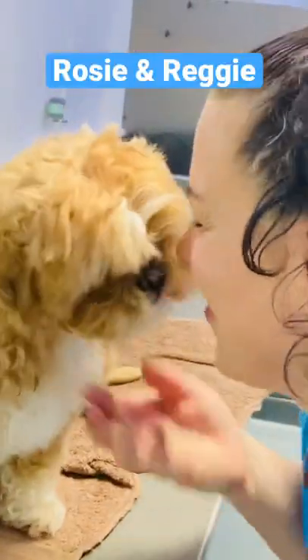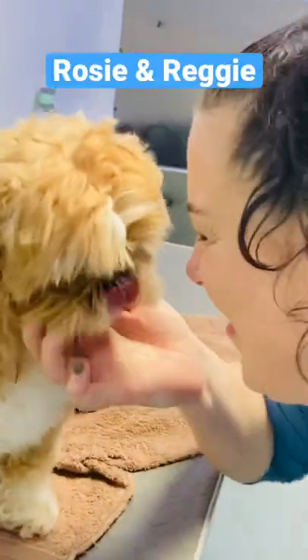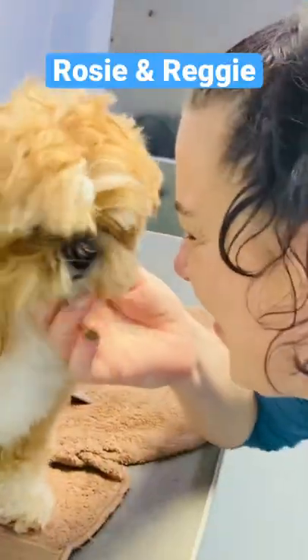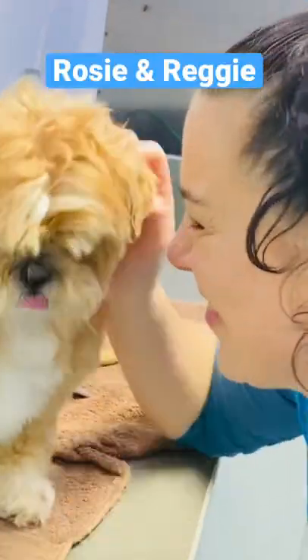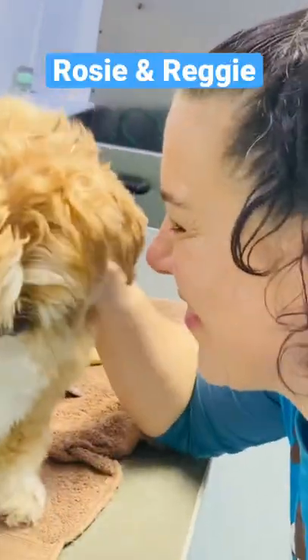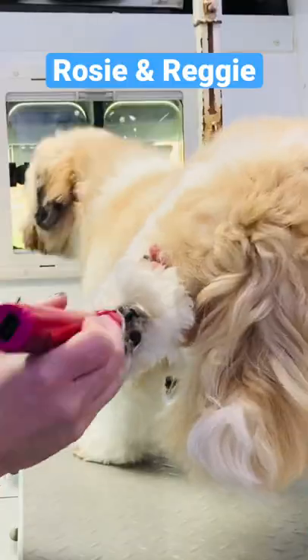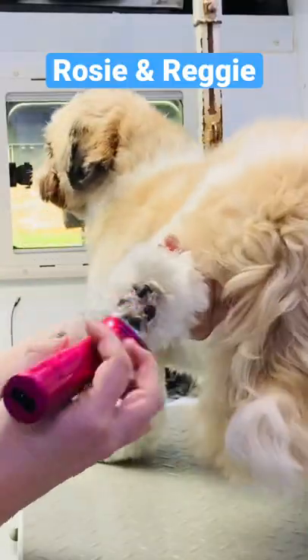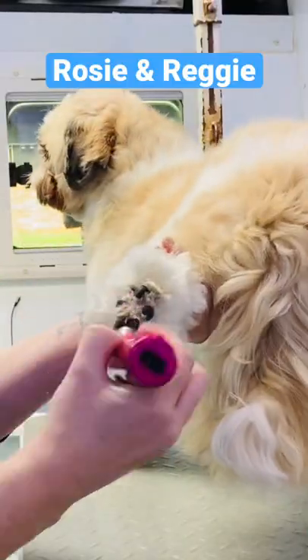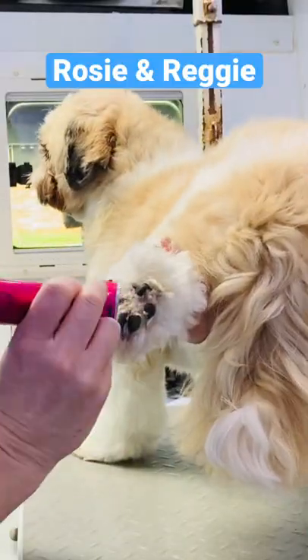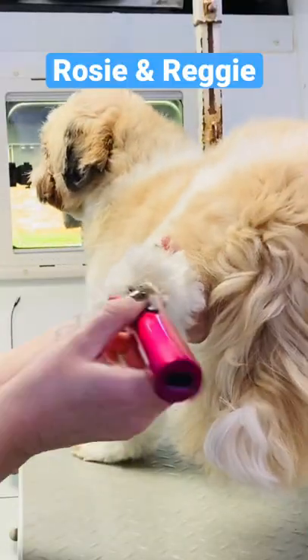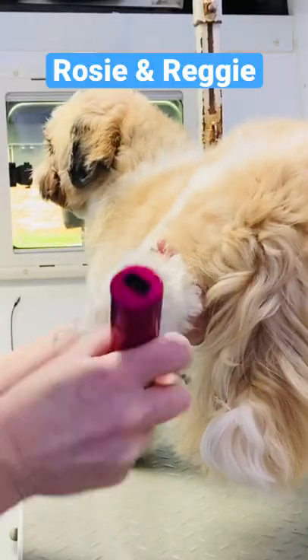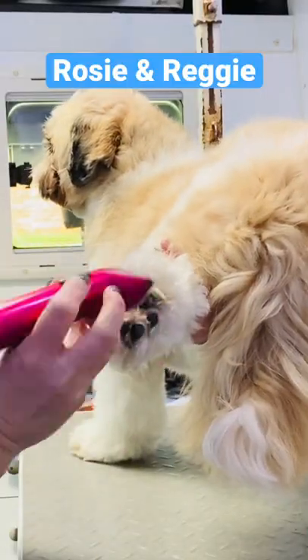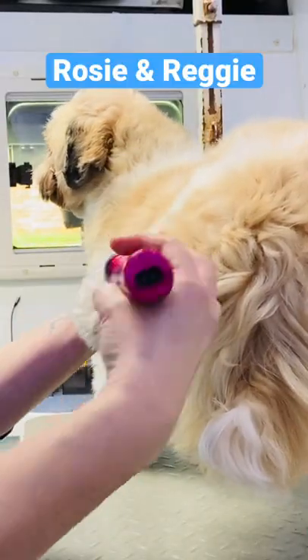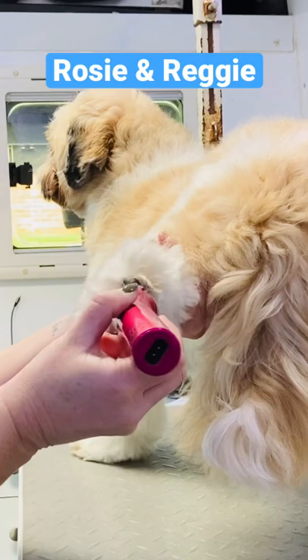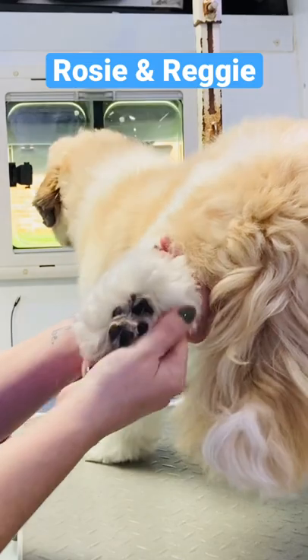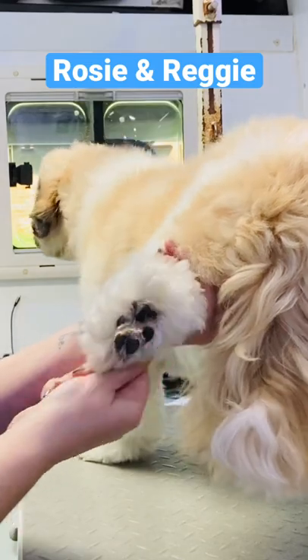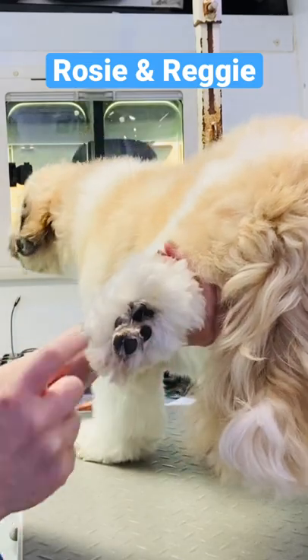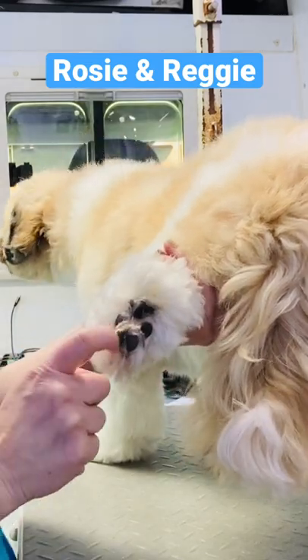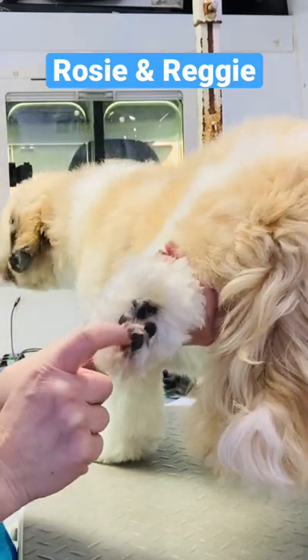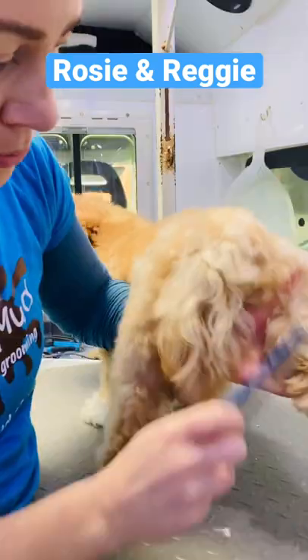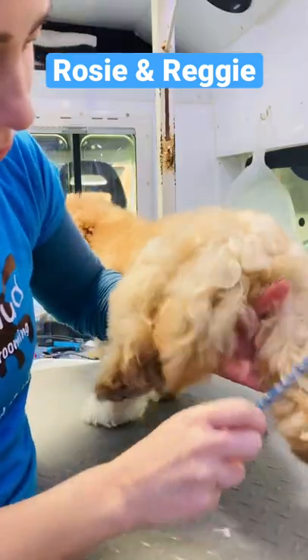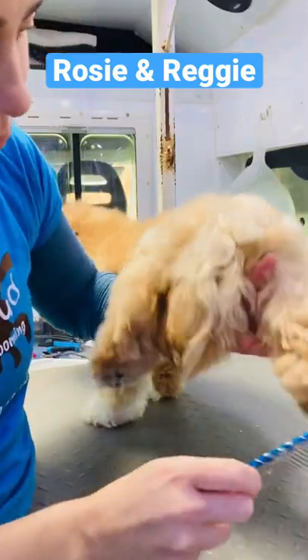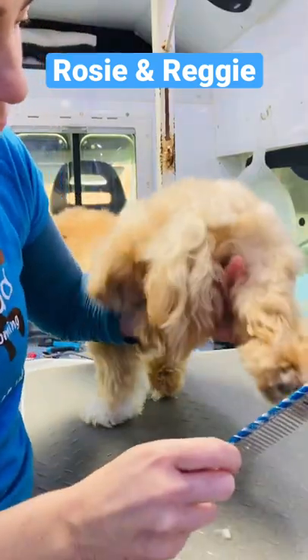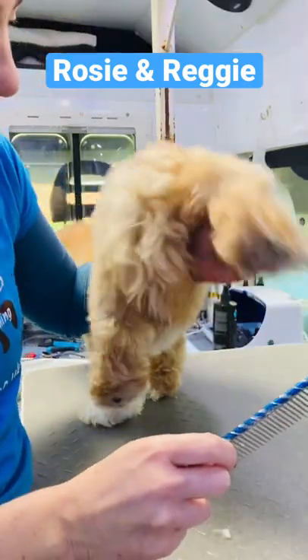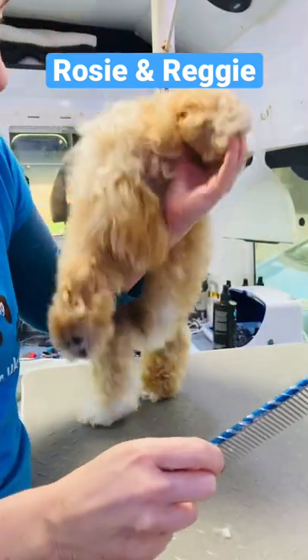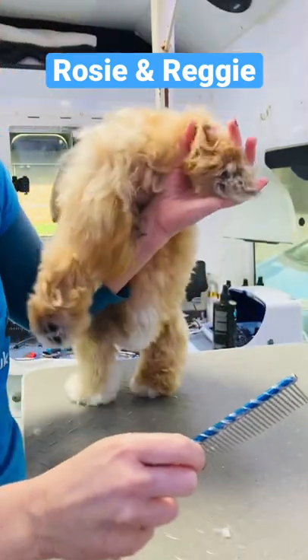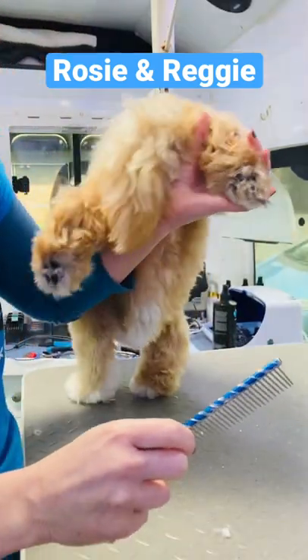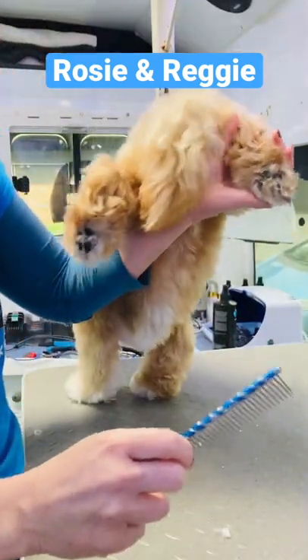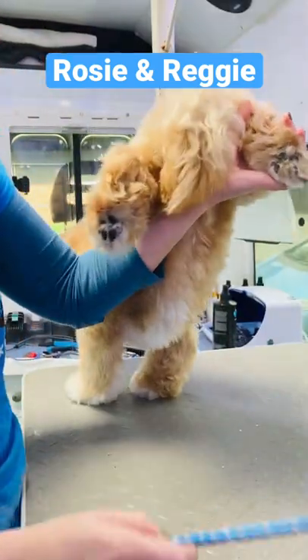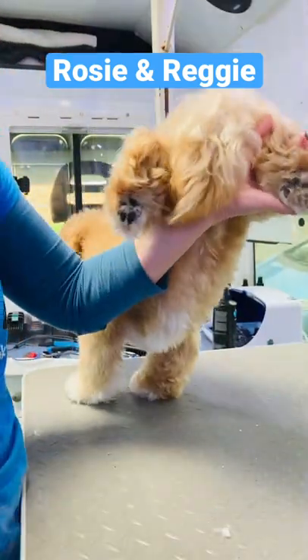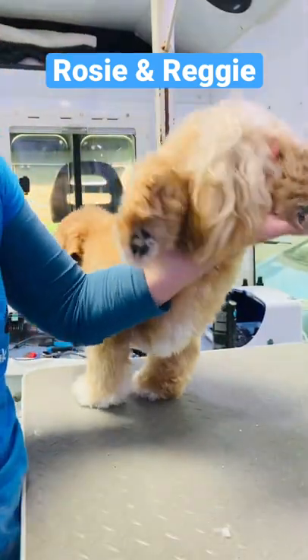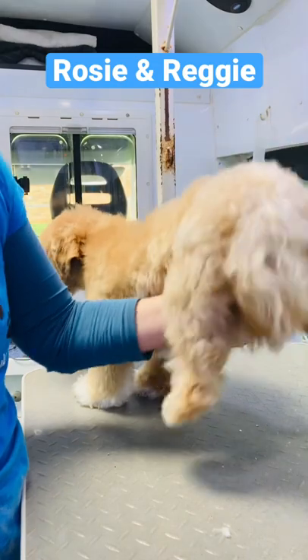Reggie stole some little kisses. Then it was time to clip out the pads. Oh, look at the toe beans — so cute. Reggie was not so cooperative. Handstand mode.